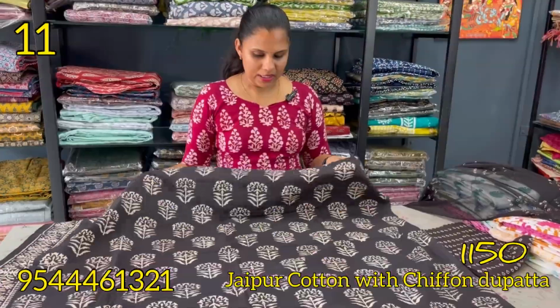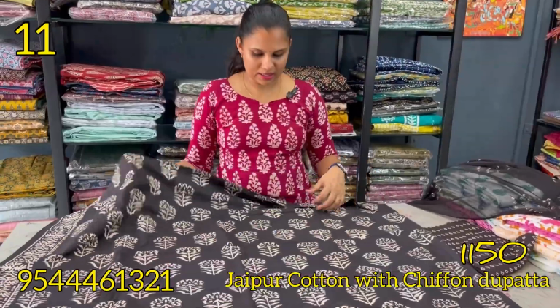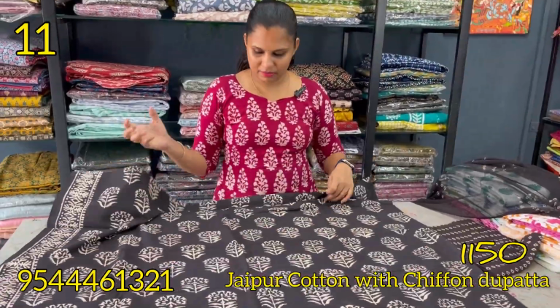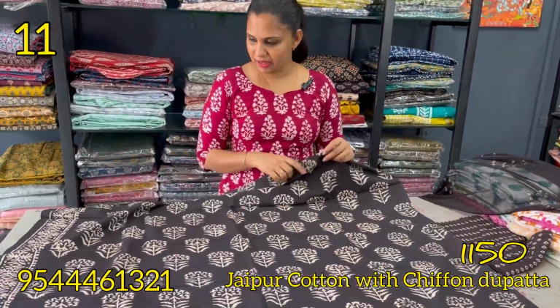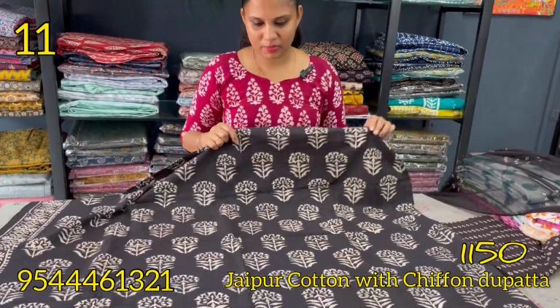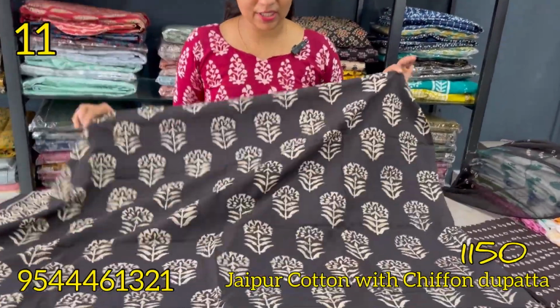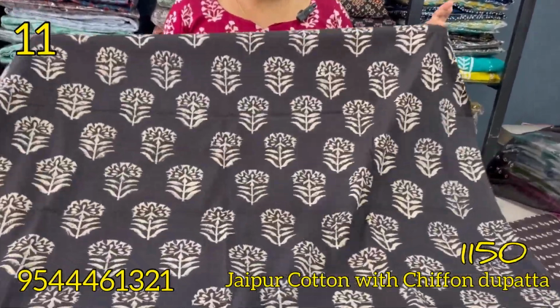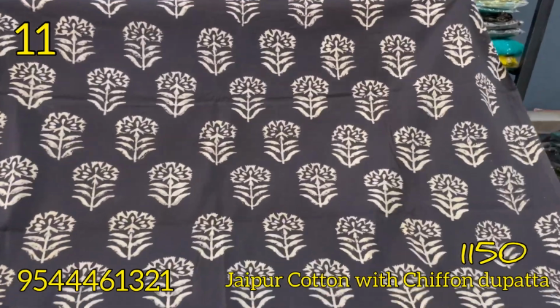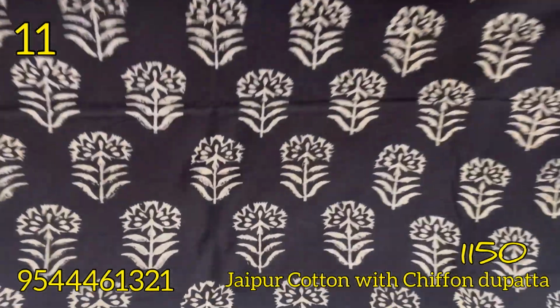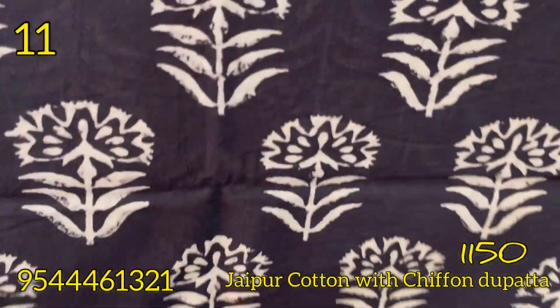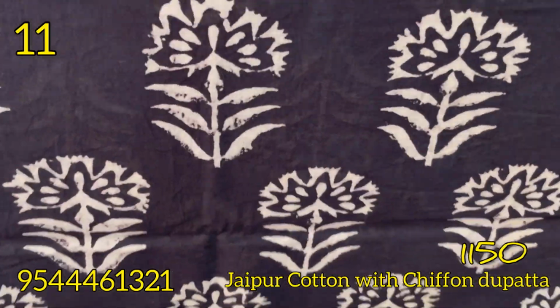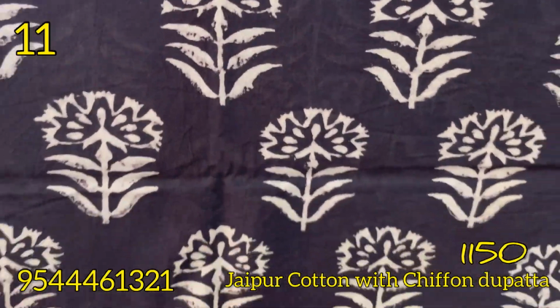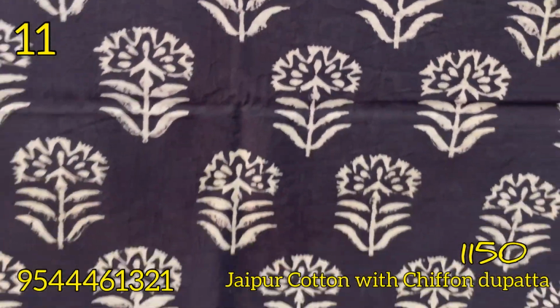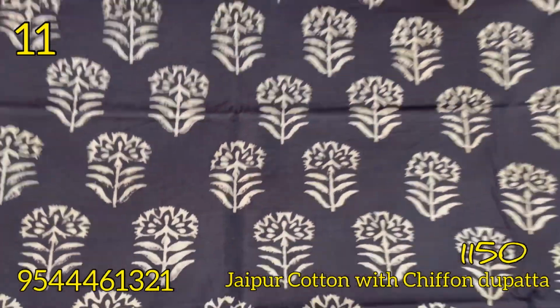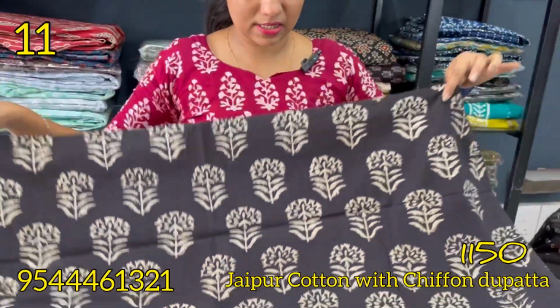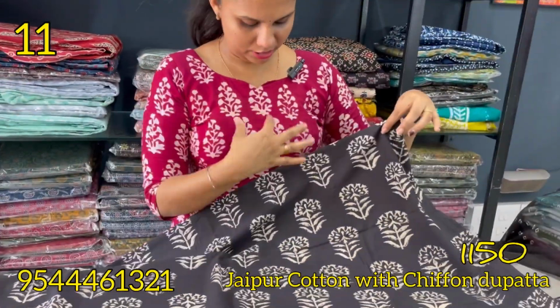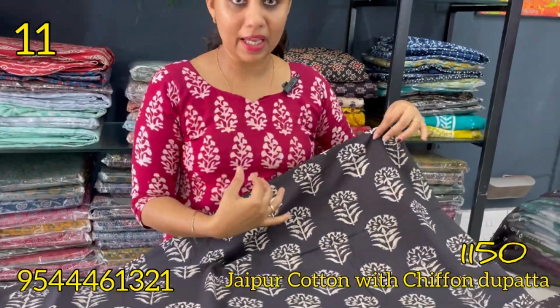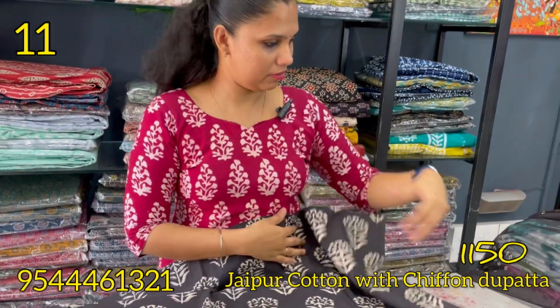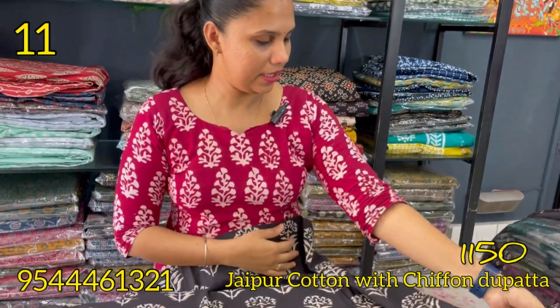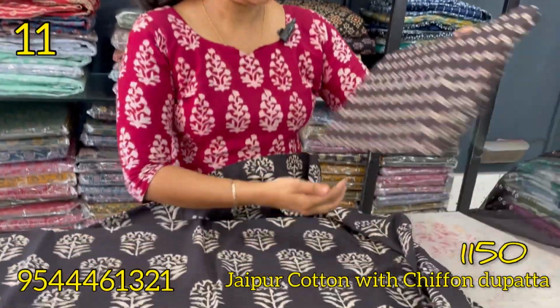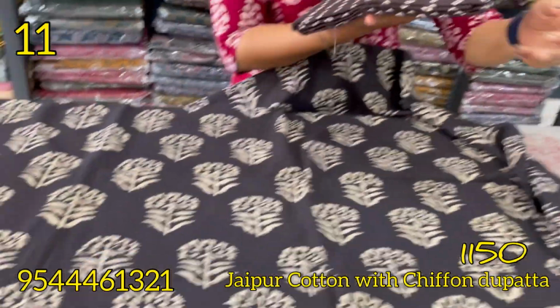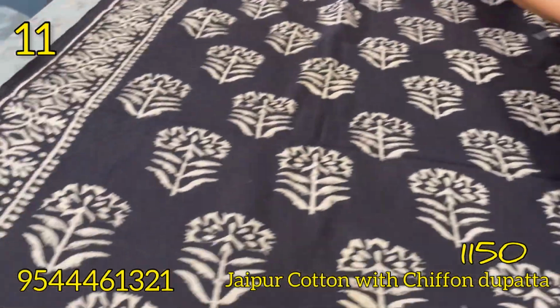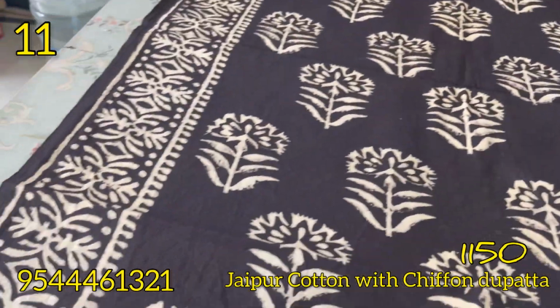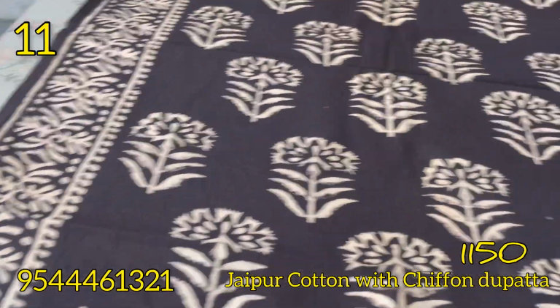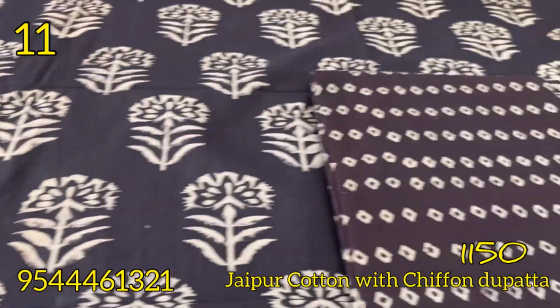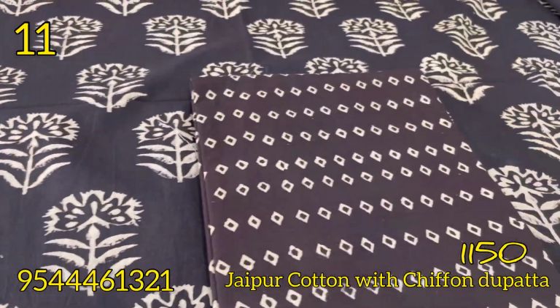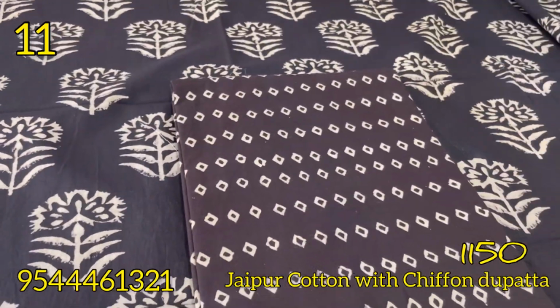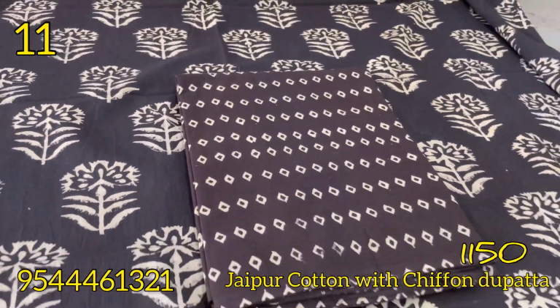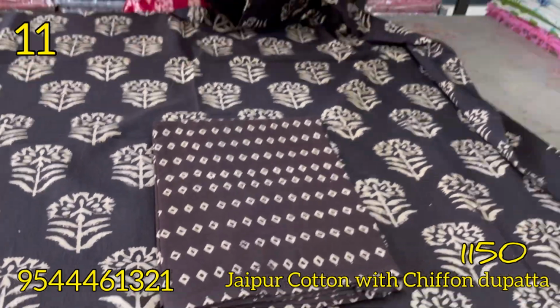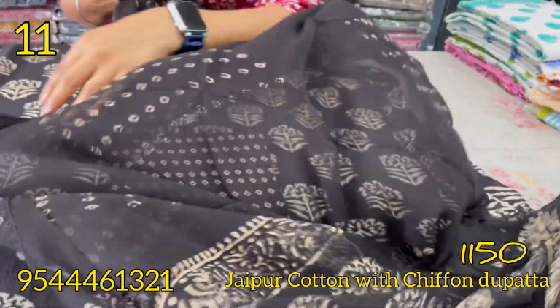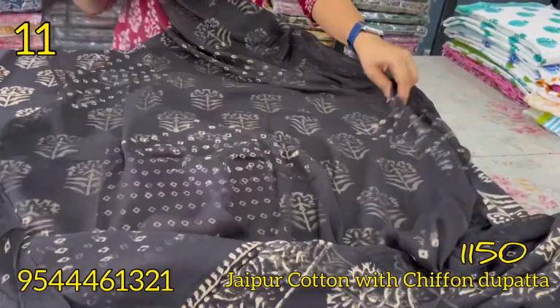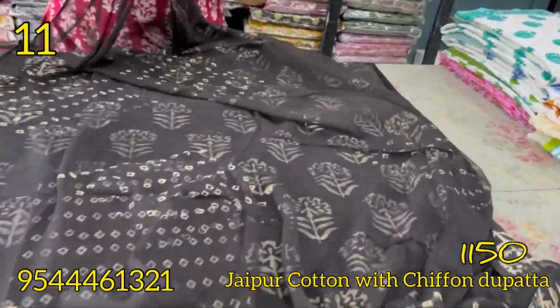It is a pink color on top. On the bottom, it is a black and white combination with a floral pattern and a block print. This is a black and white combination on the bottom. This is a chiffon.